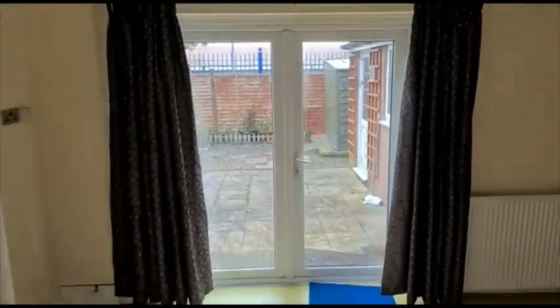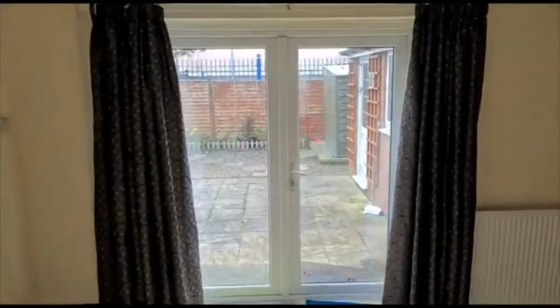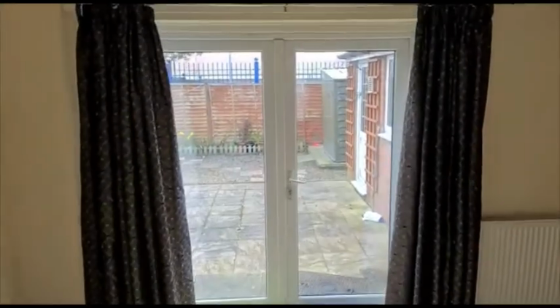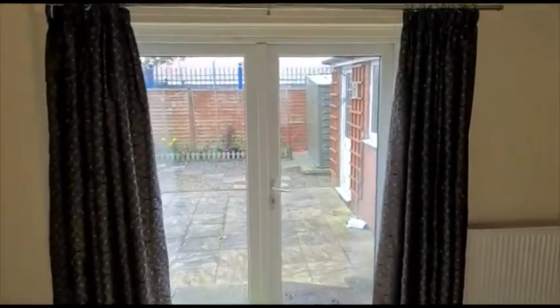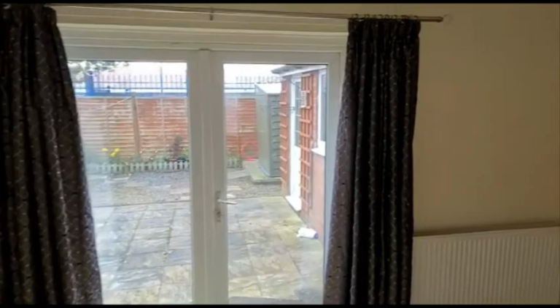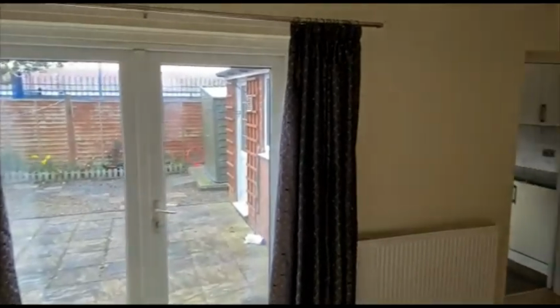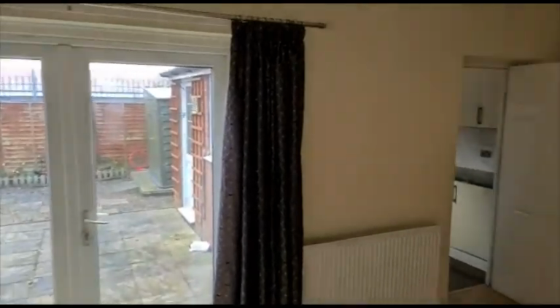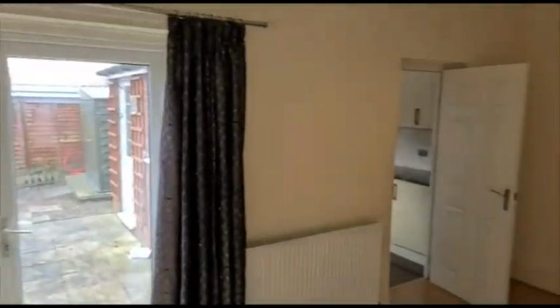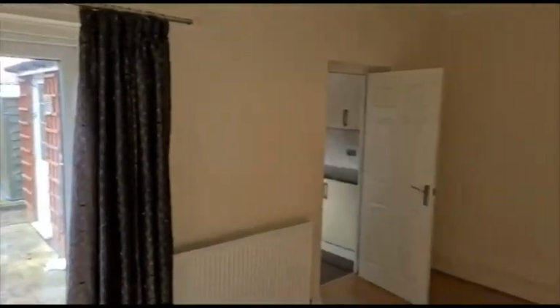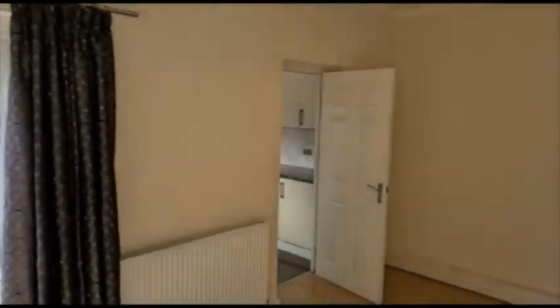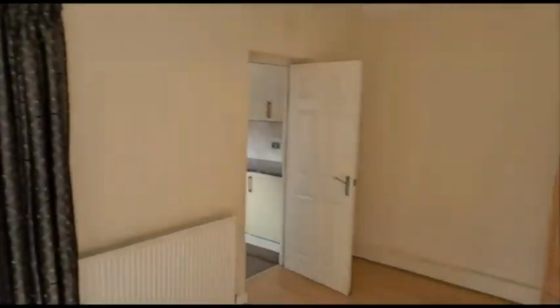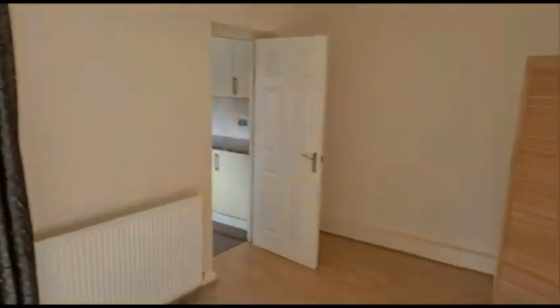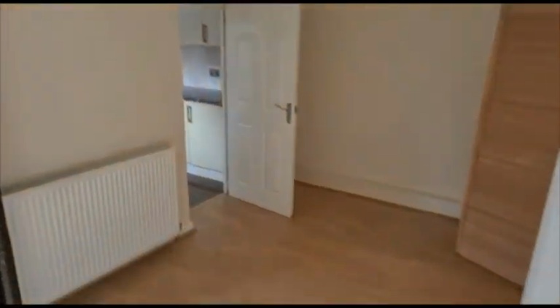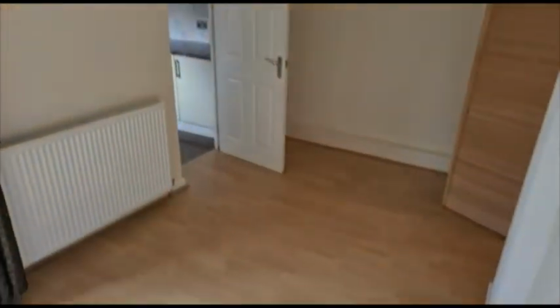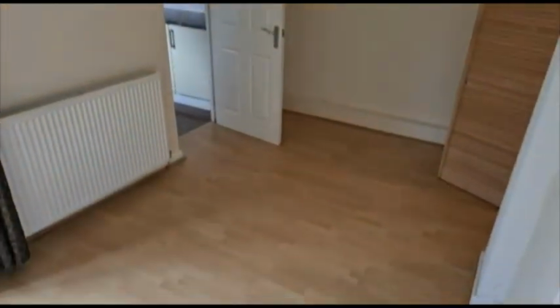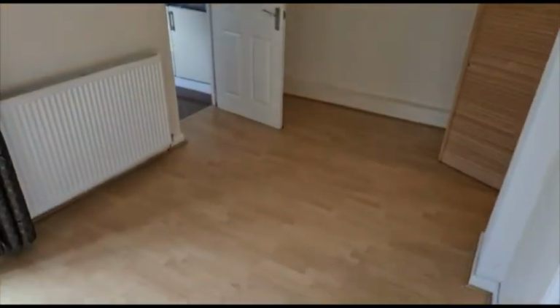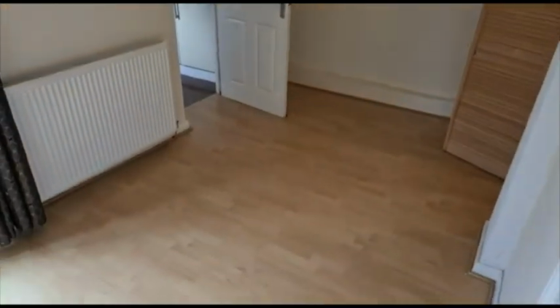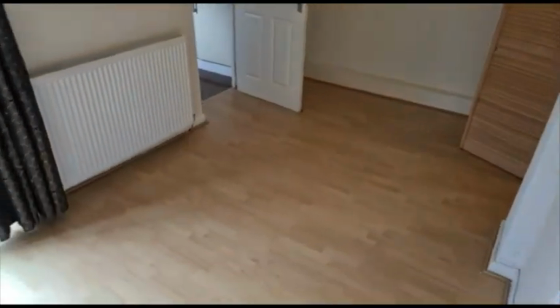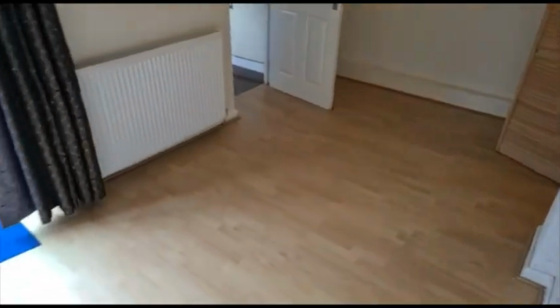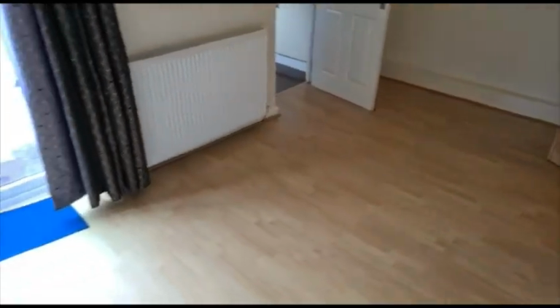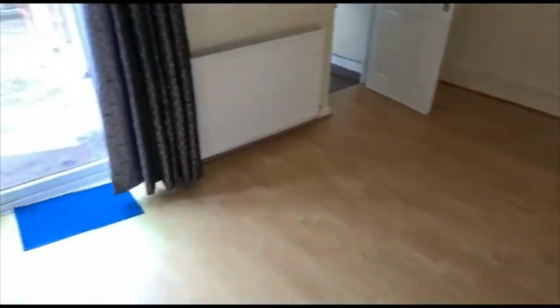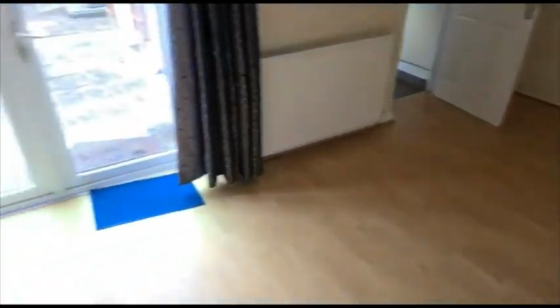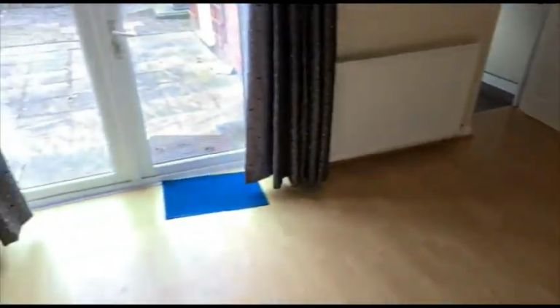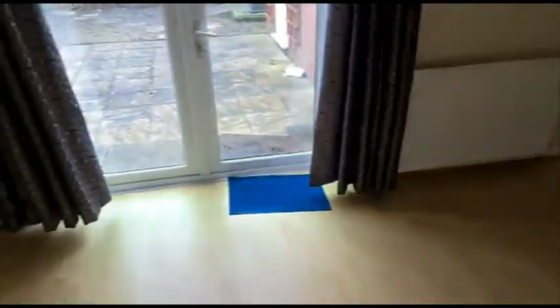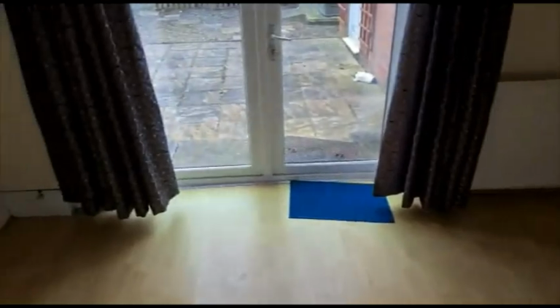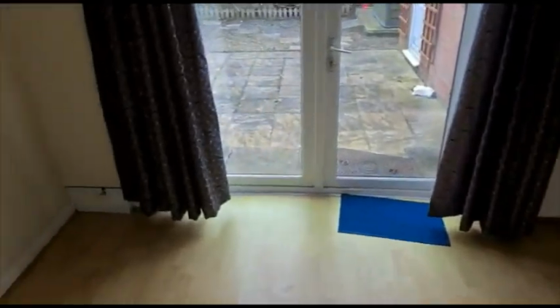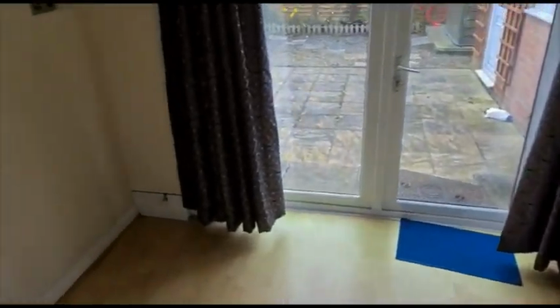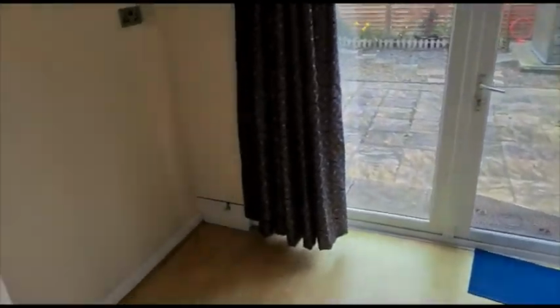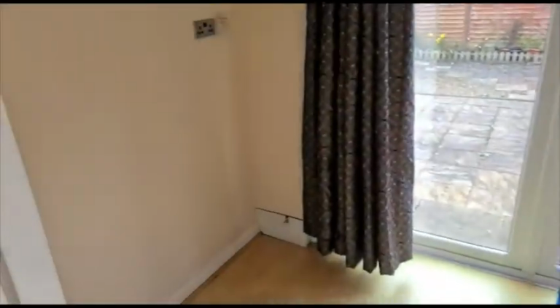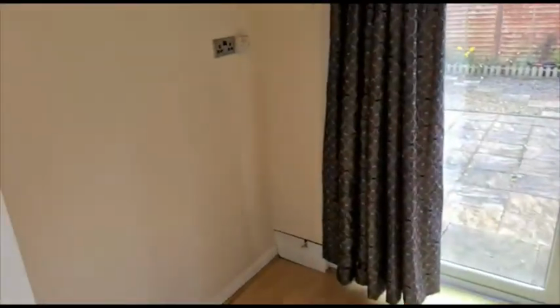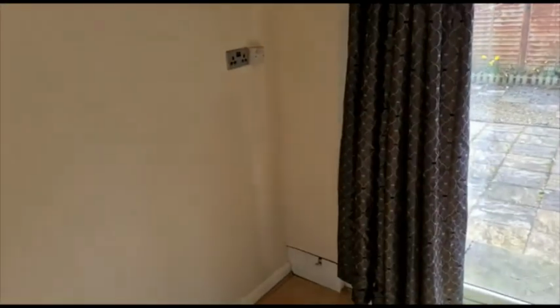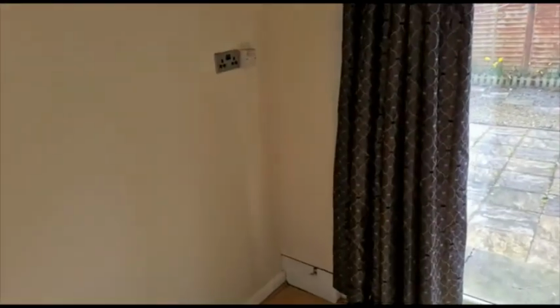Got some French doors there that lead out into the garden, and there's plenty of room here for a dining table — just put one of those in.